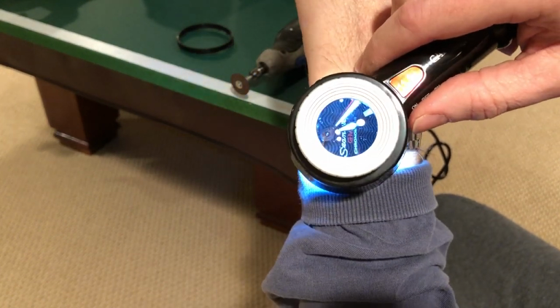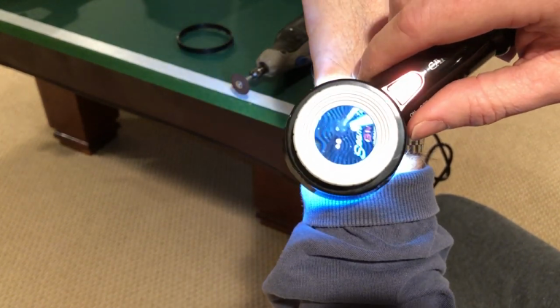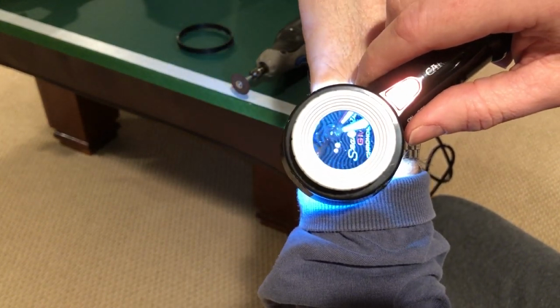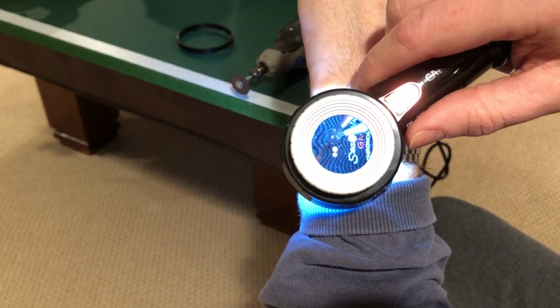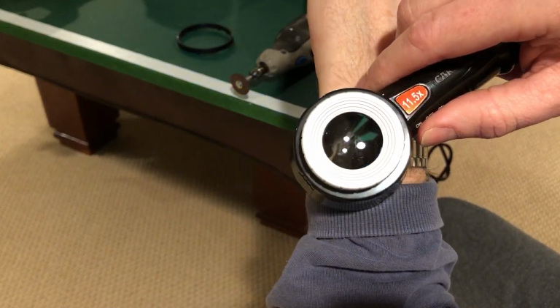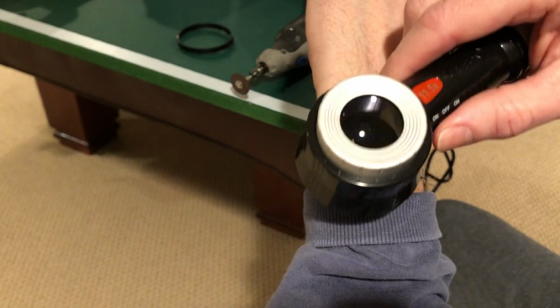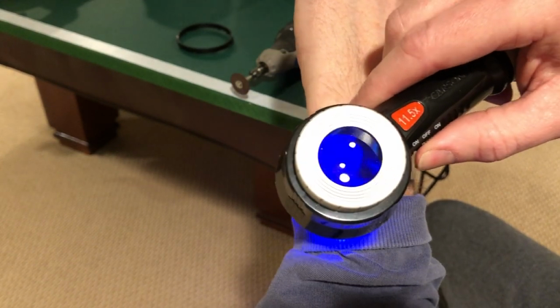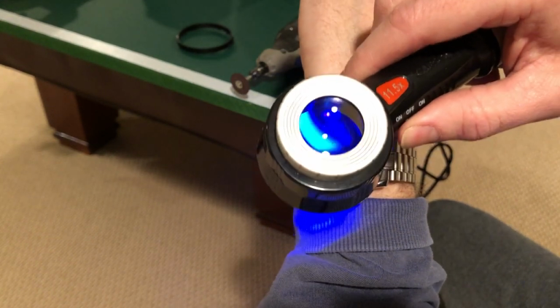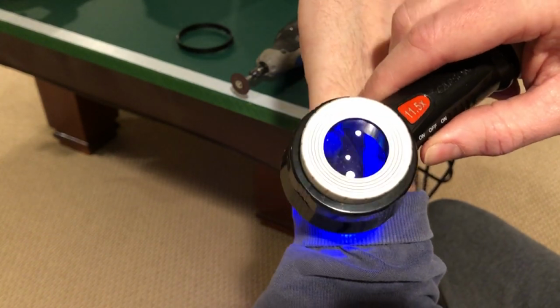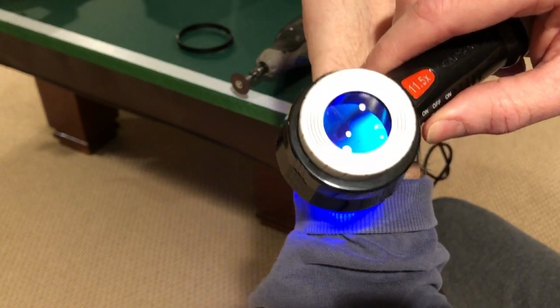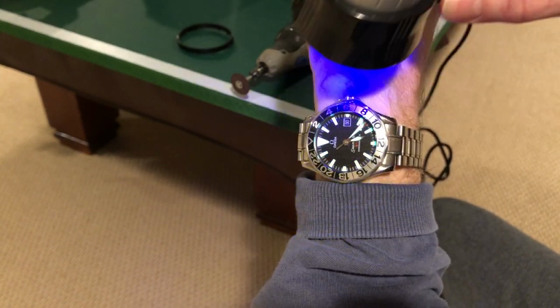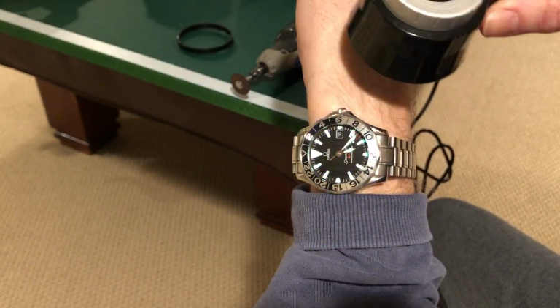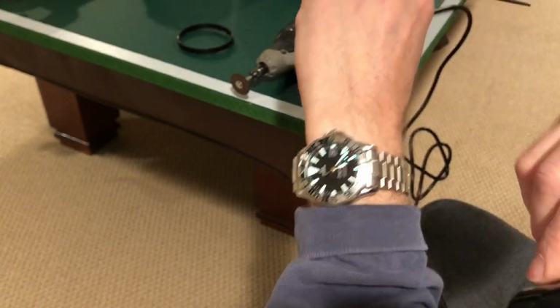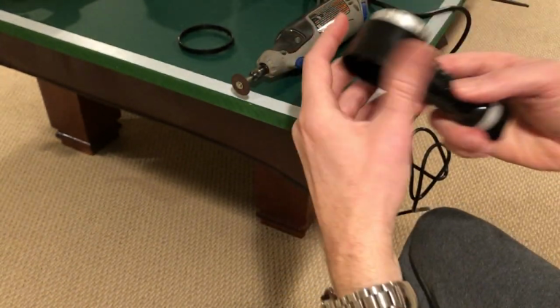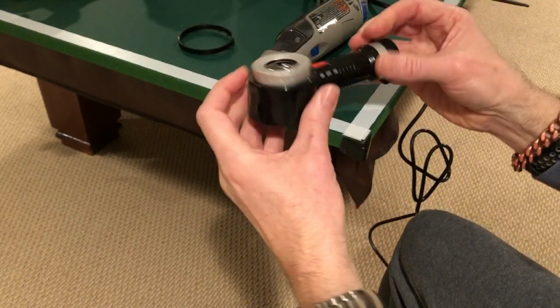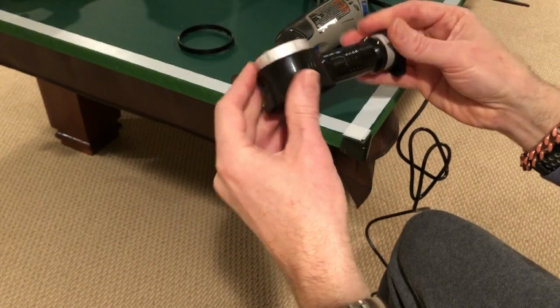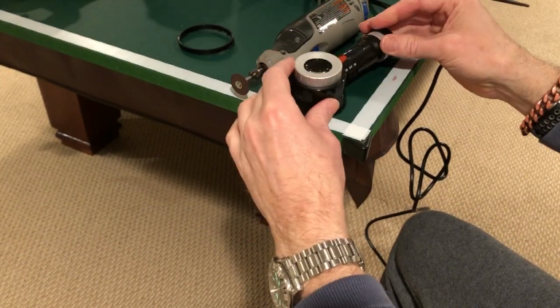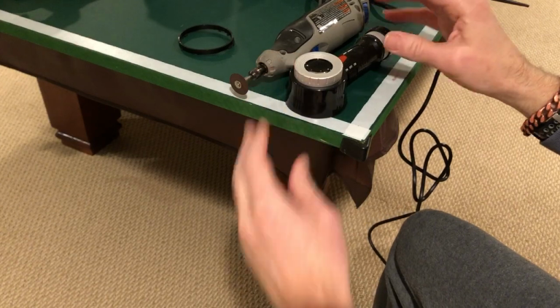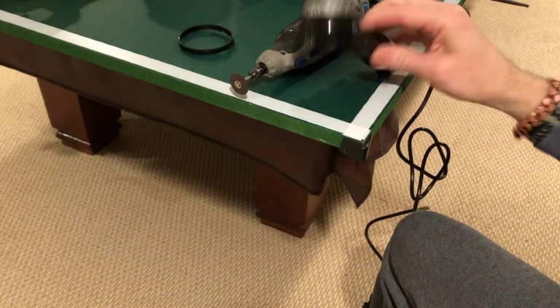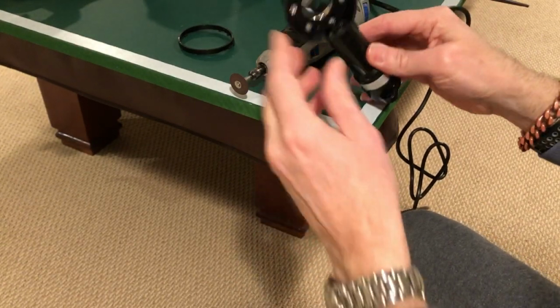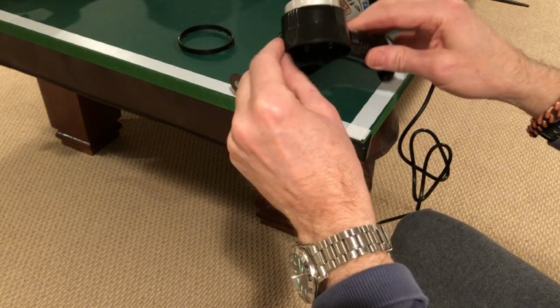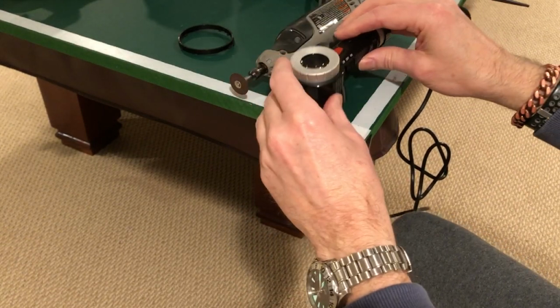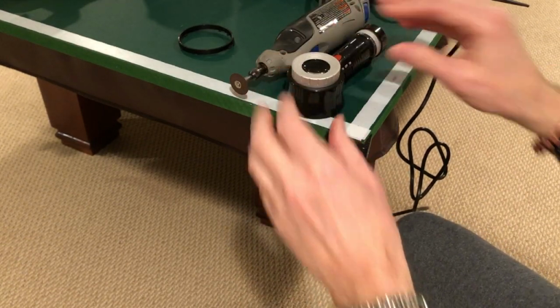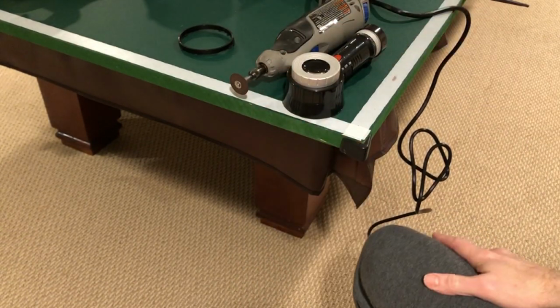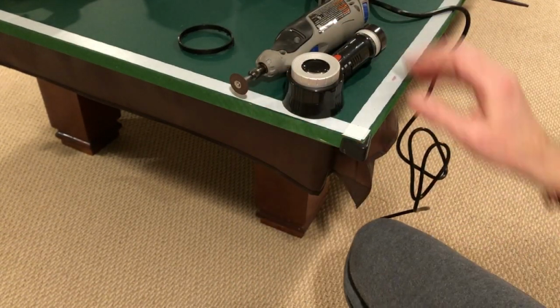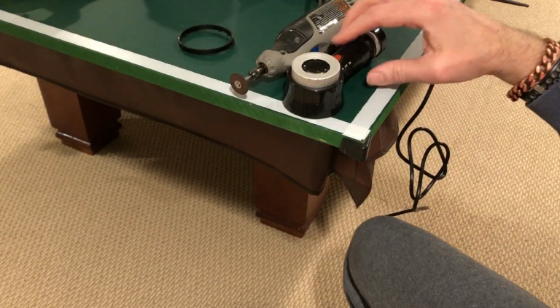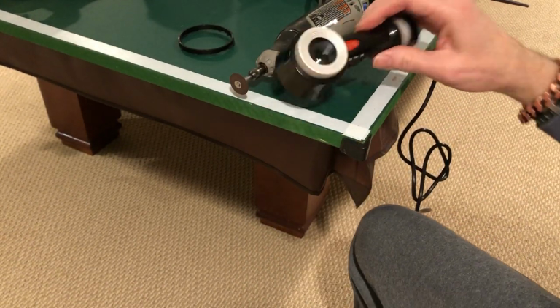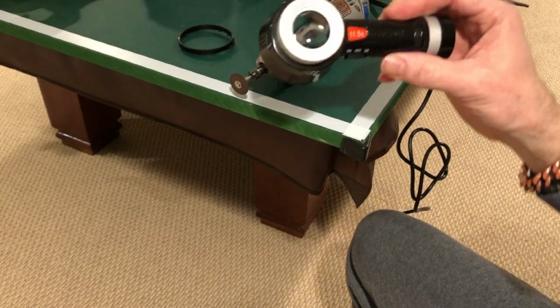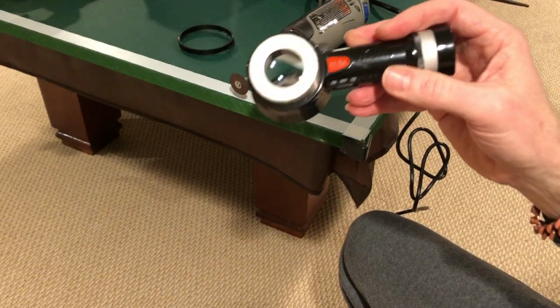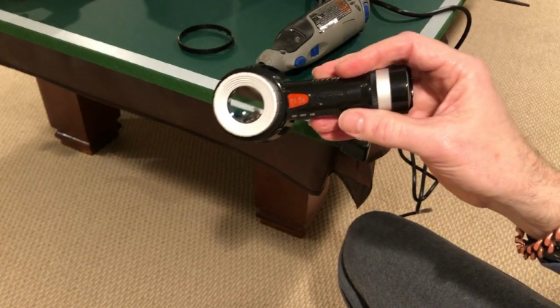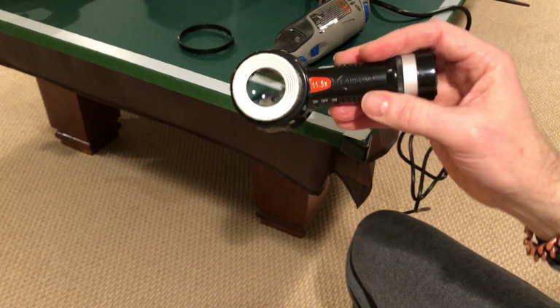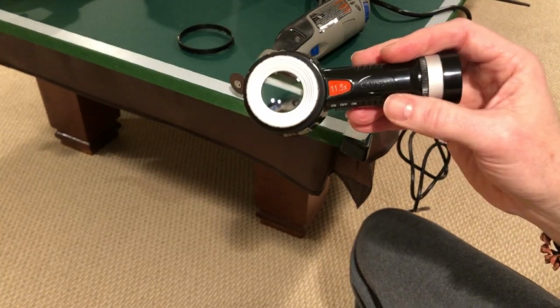Now you can focus it on watches, you've got your UV to activate the lume — everything you need. You just can't use the measuring part anymore, but good luck with your project, maybe it'll work for you. Take care.